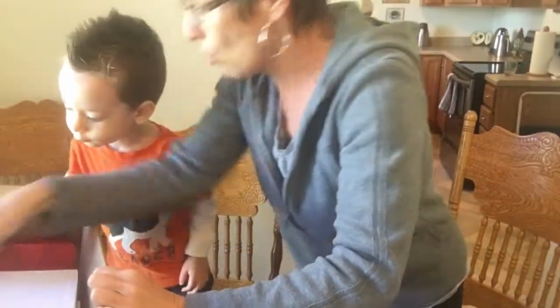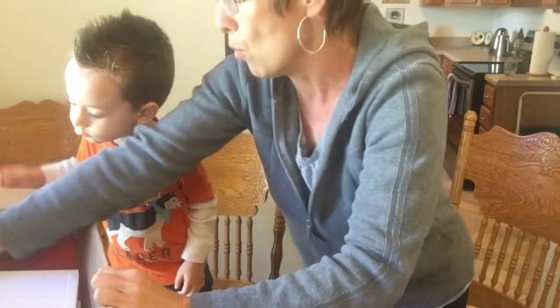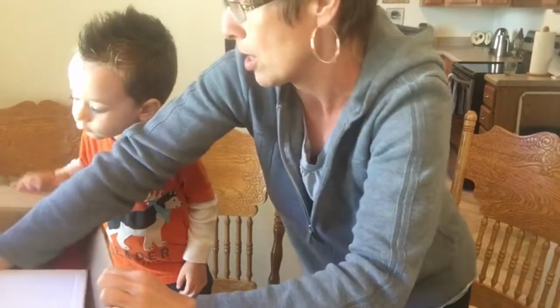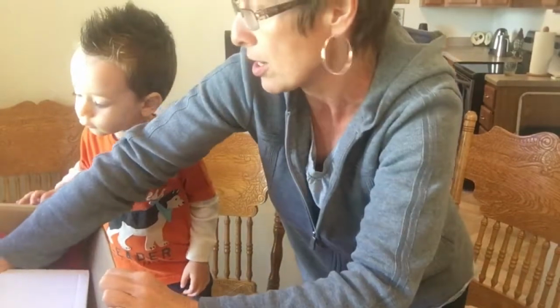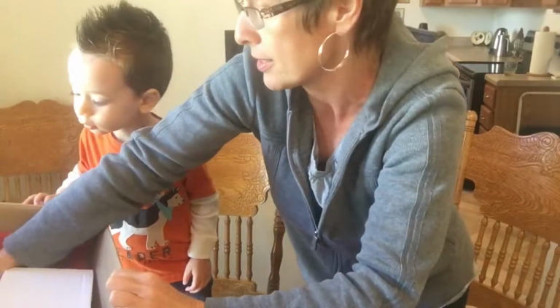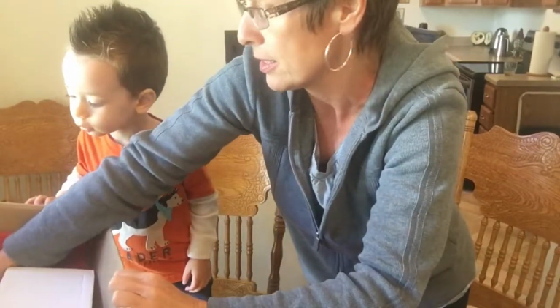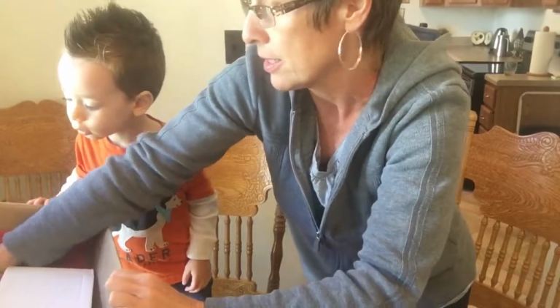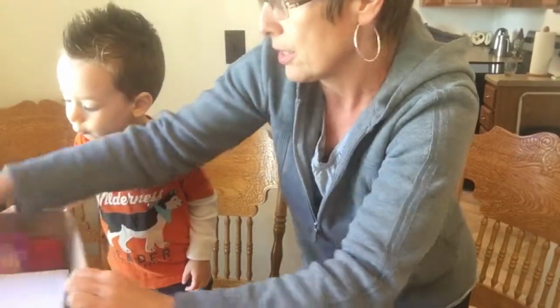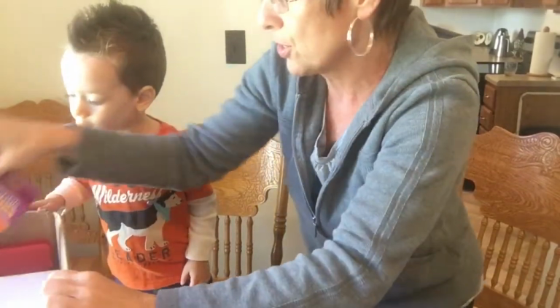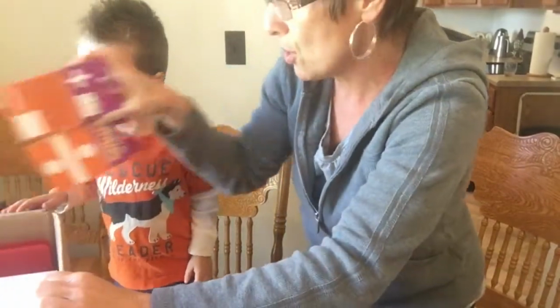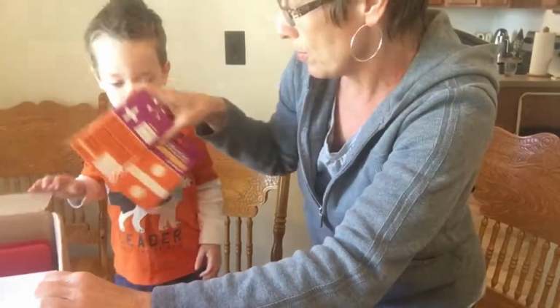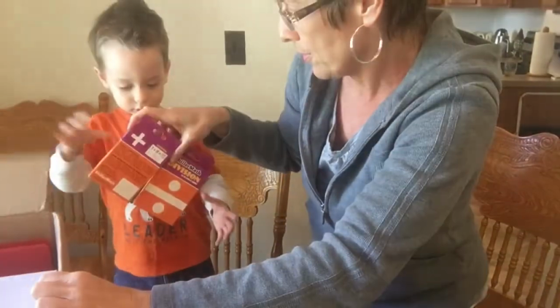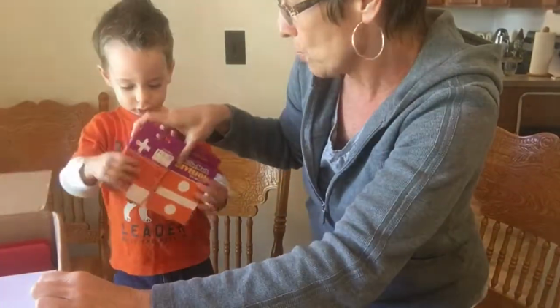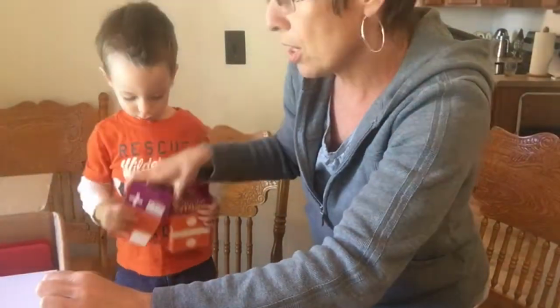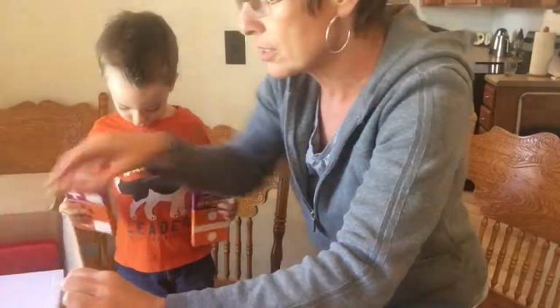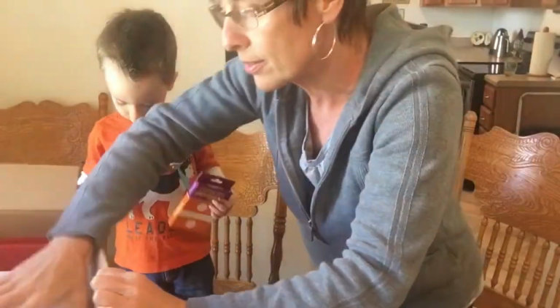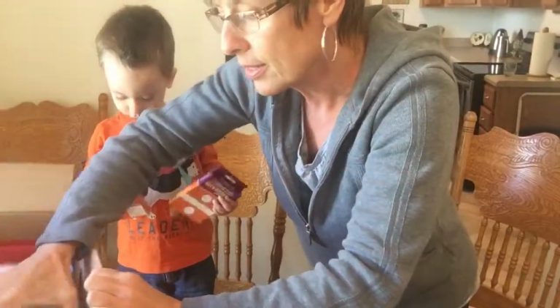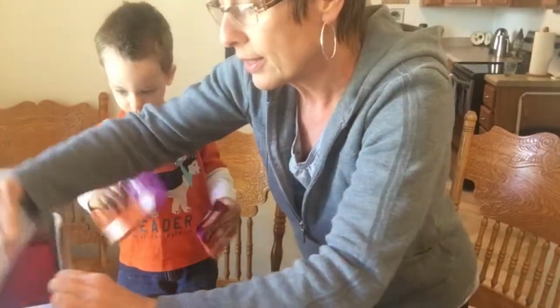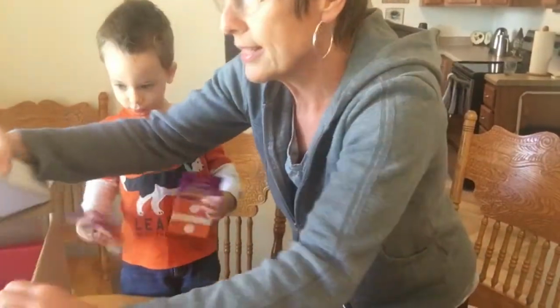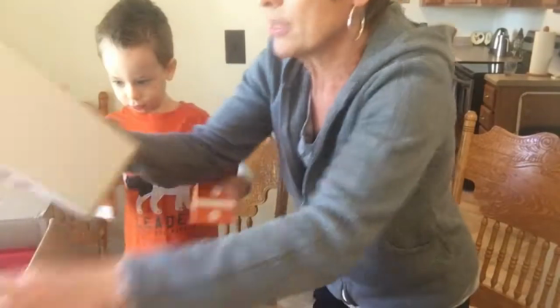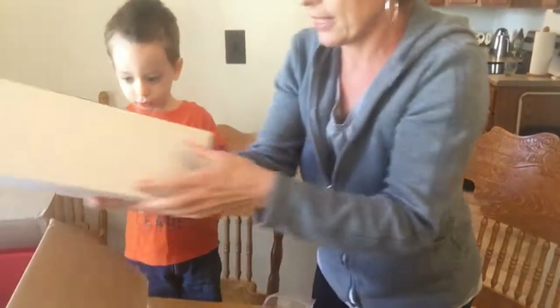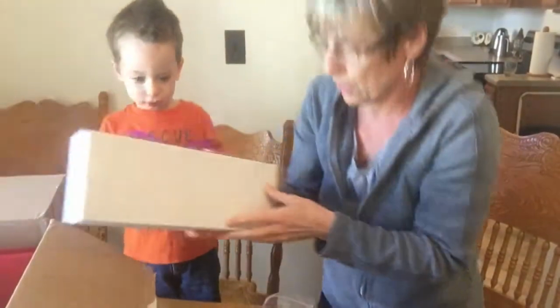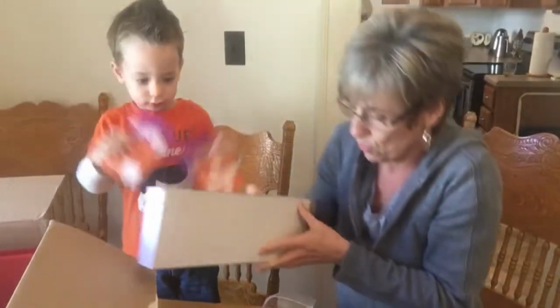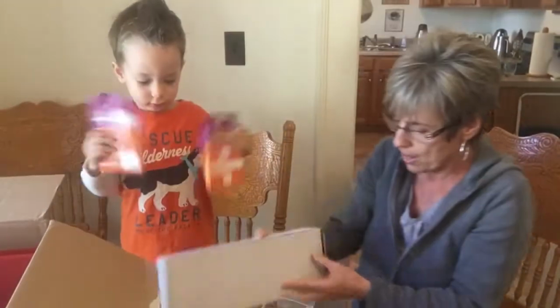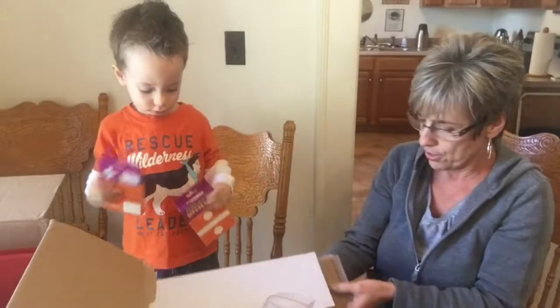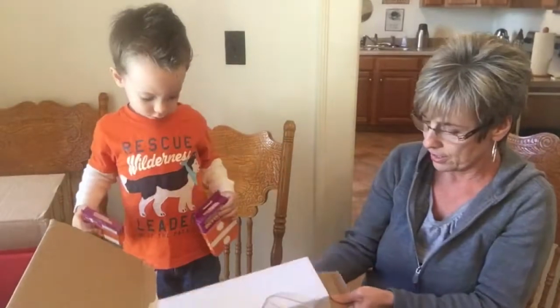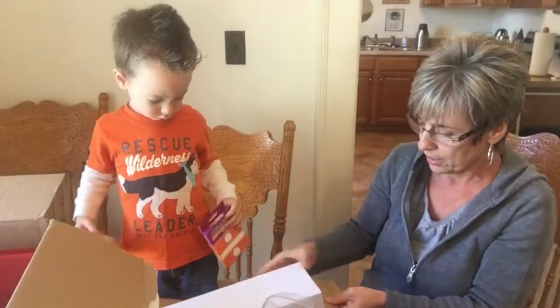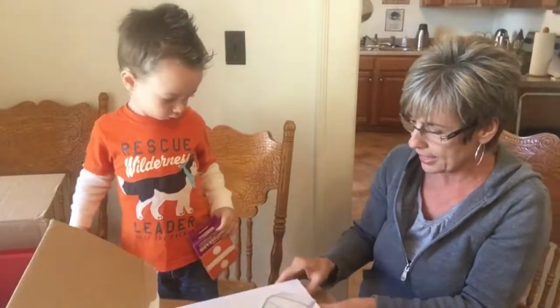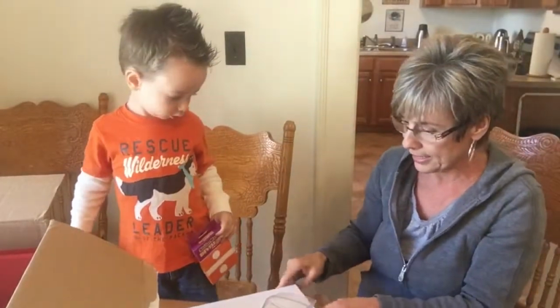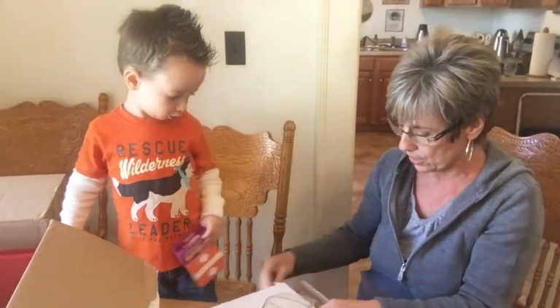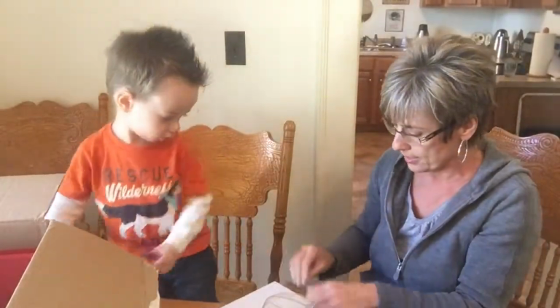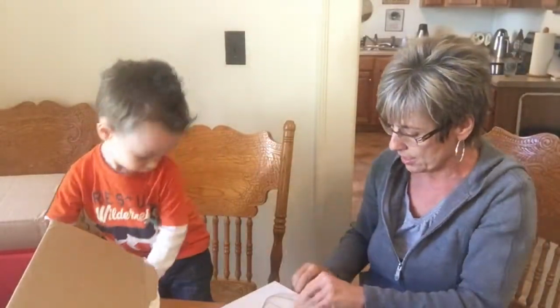Oh, more cards! There's more cards. Let's see what's in here. Wow, there is a lot in here, isn't there?